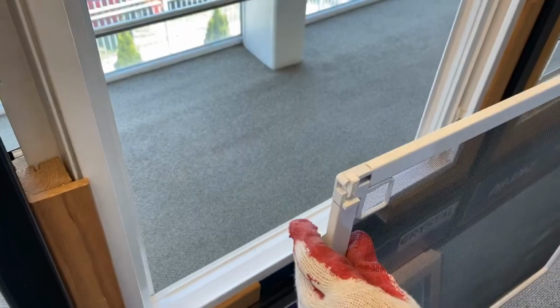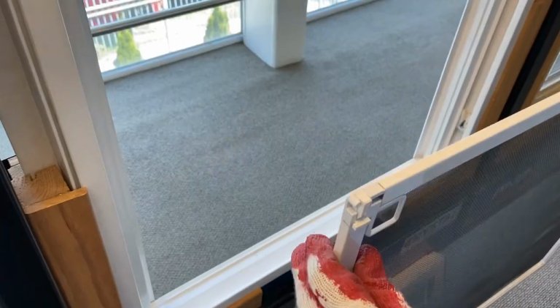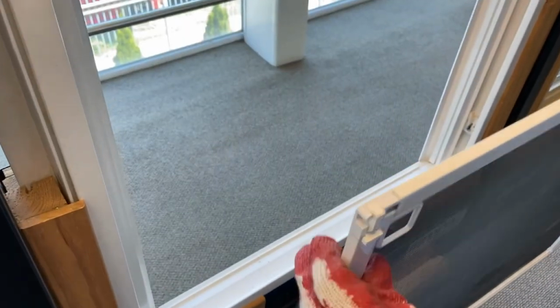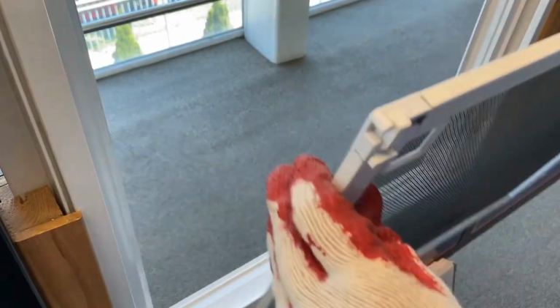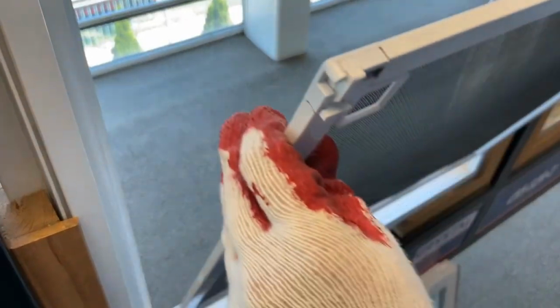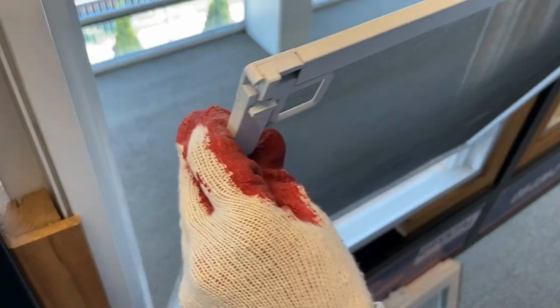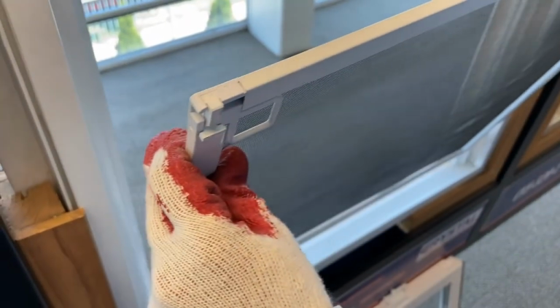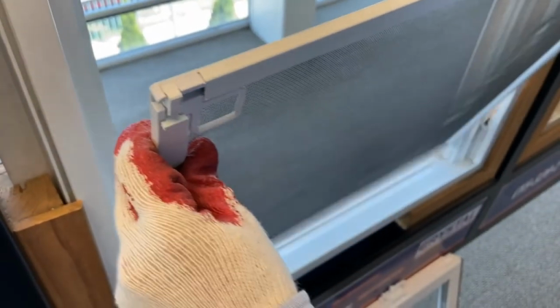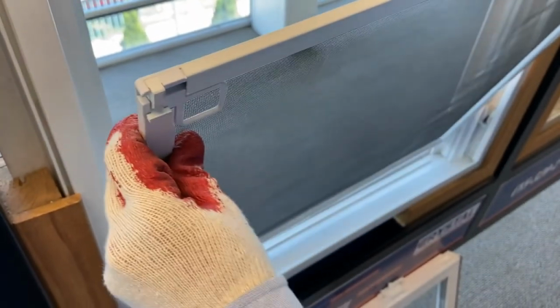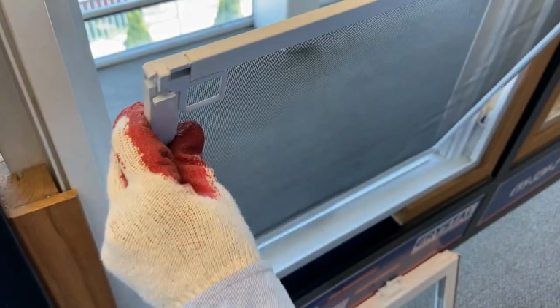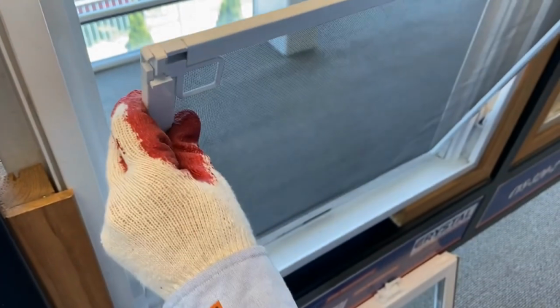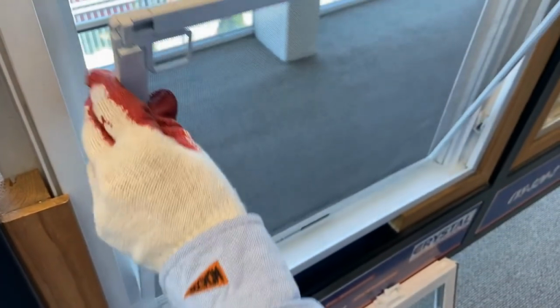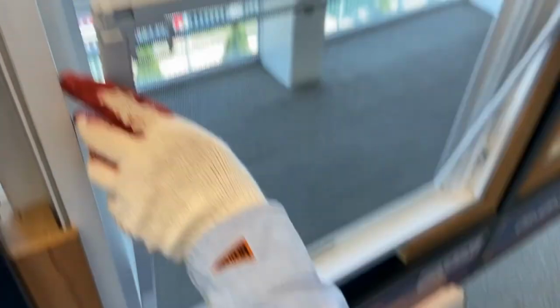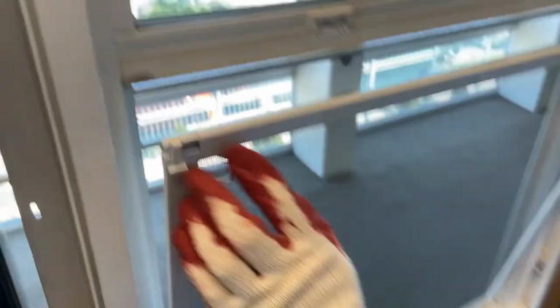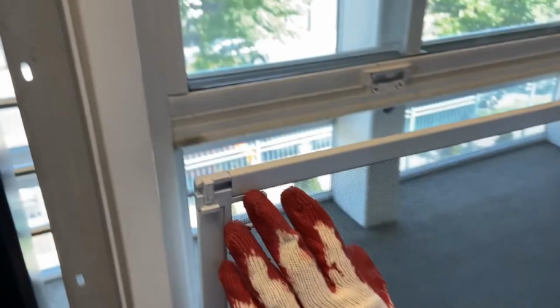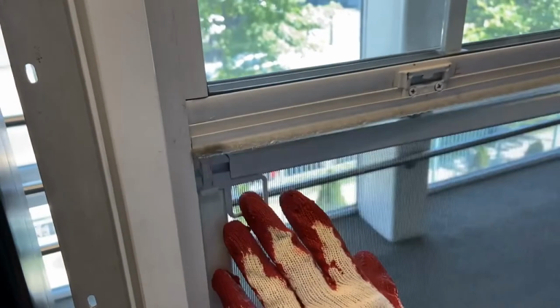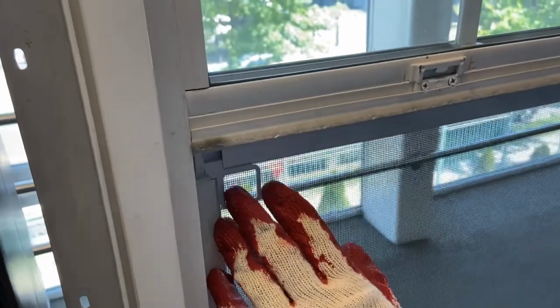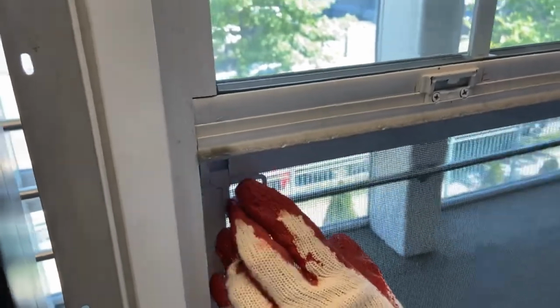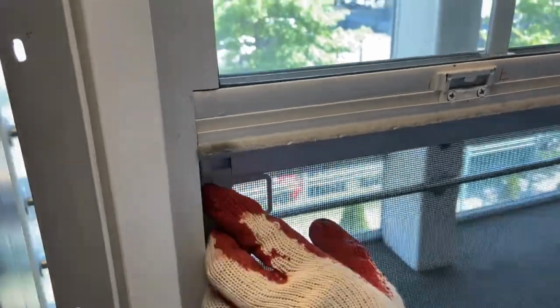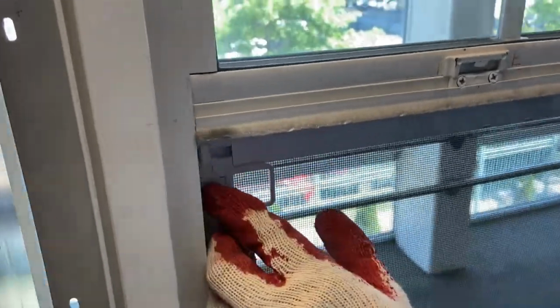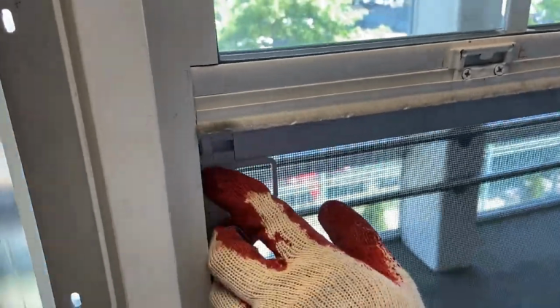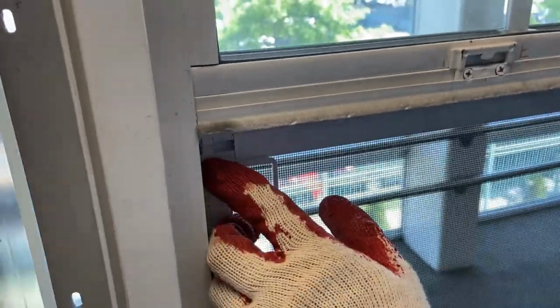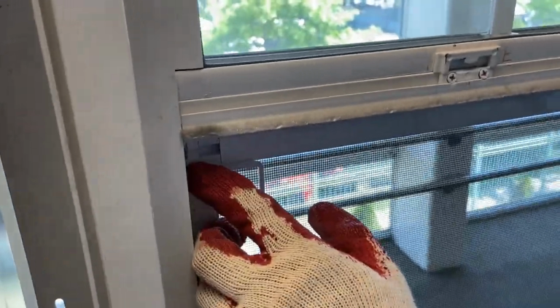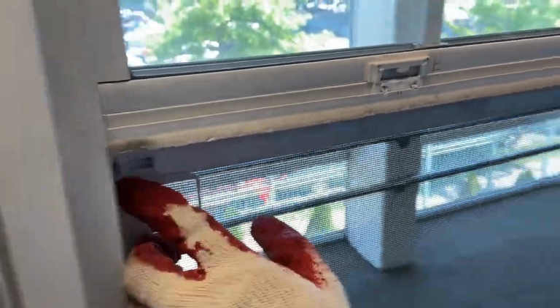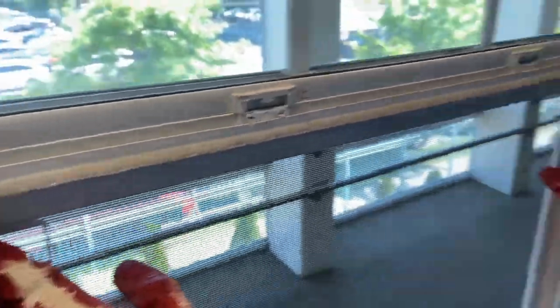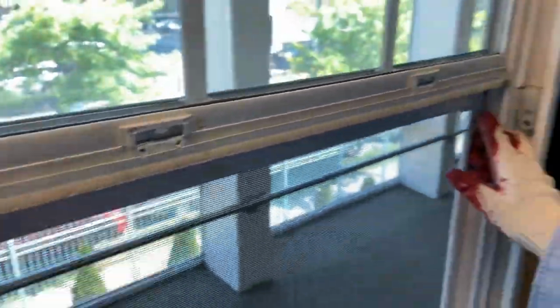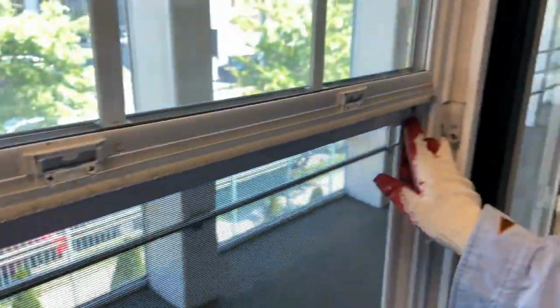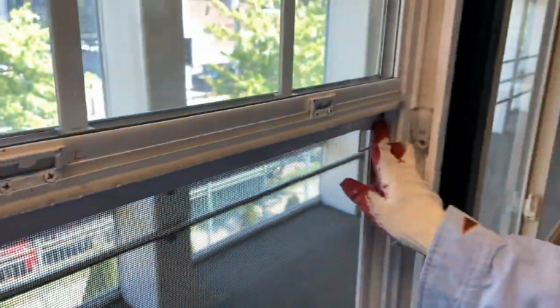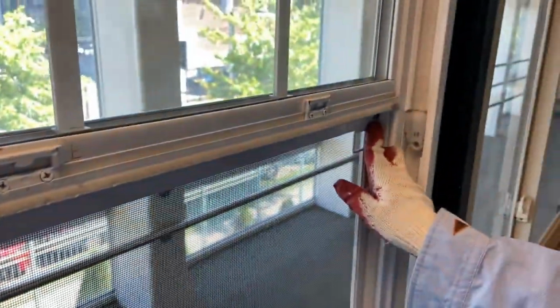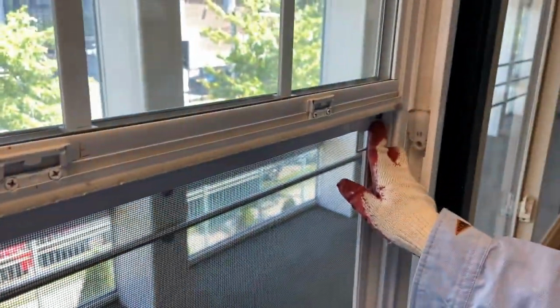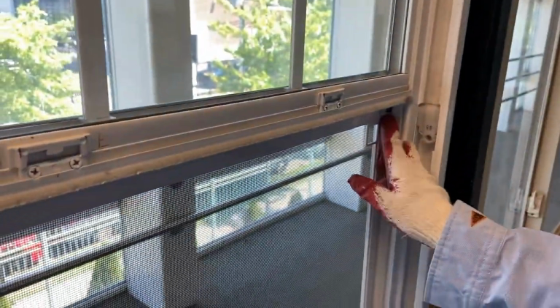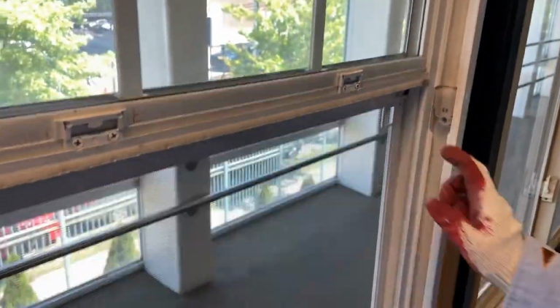To install the screen, insert the bottom of your screen into the screen track and push your screen outwards. Lift the two latches back up to secure the screen and your screen should be installed.